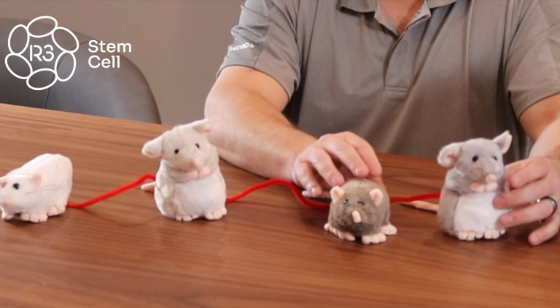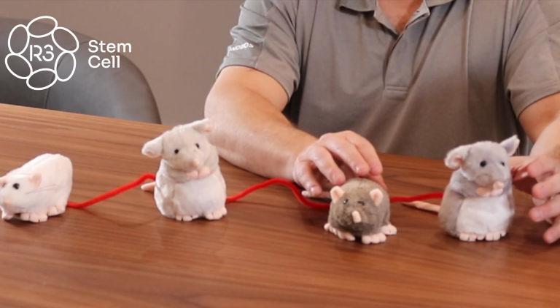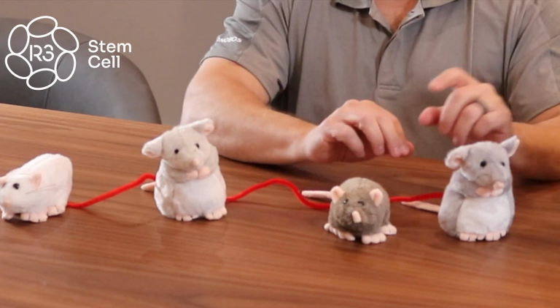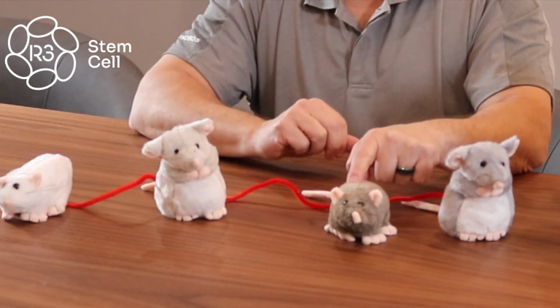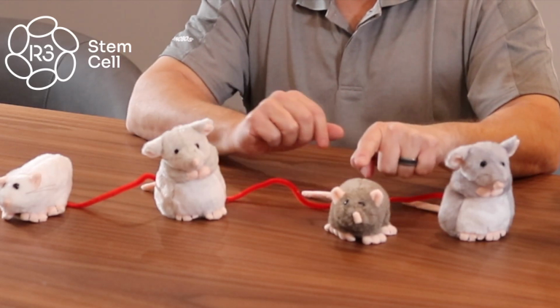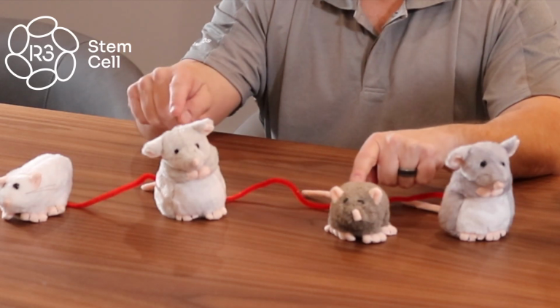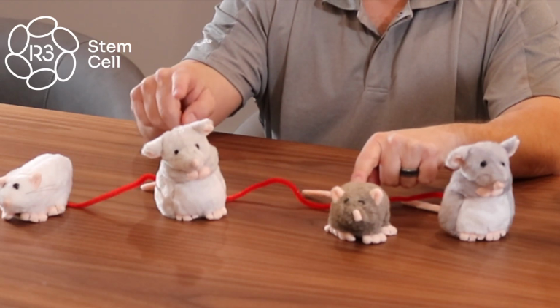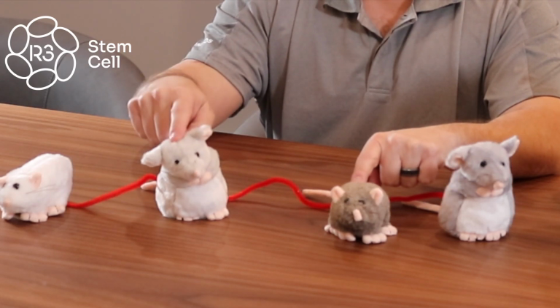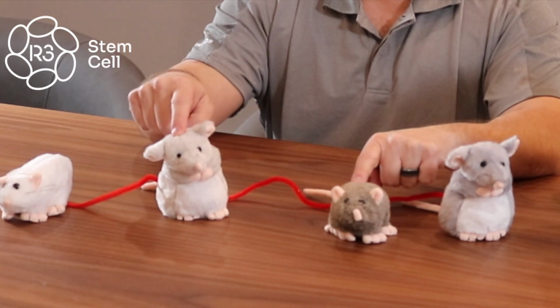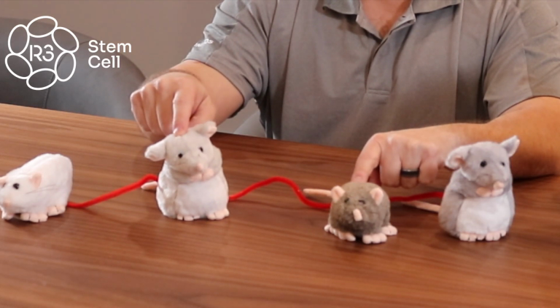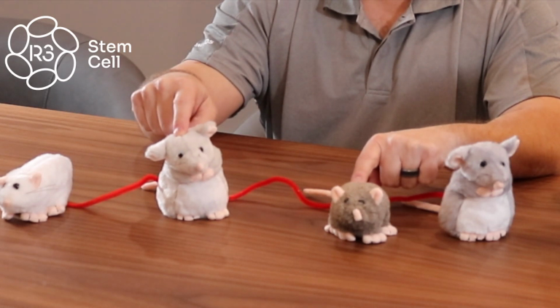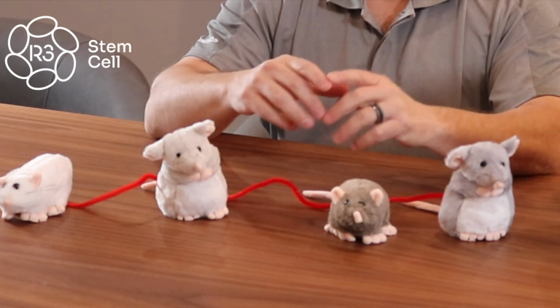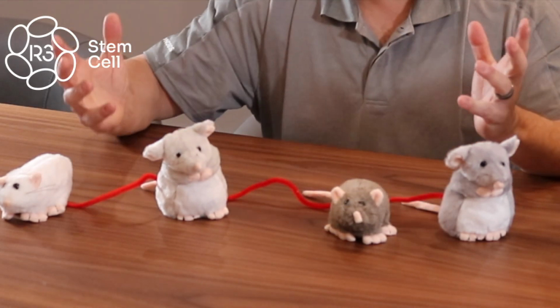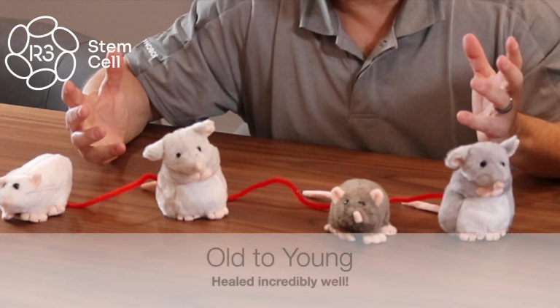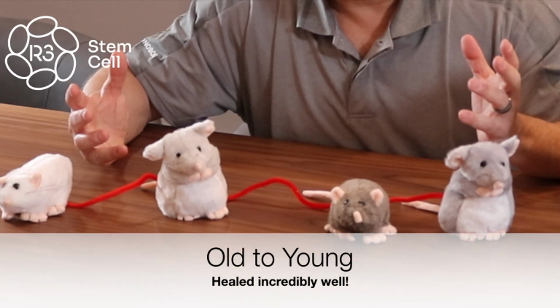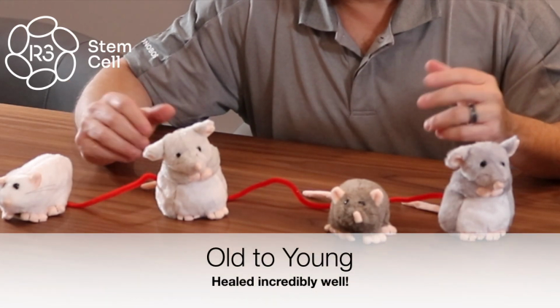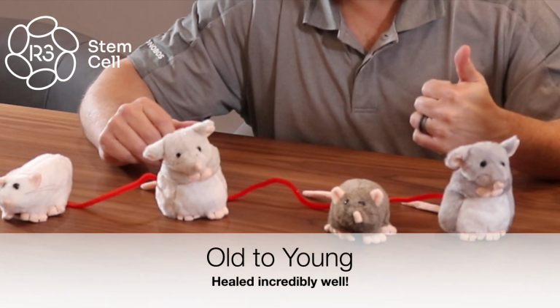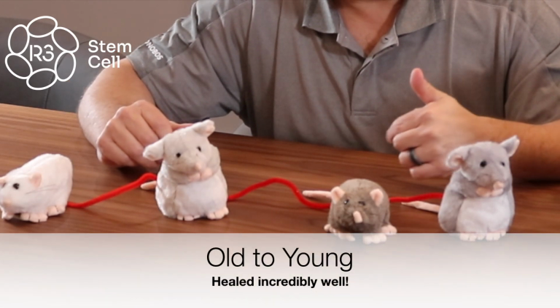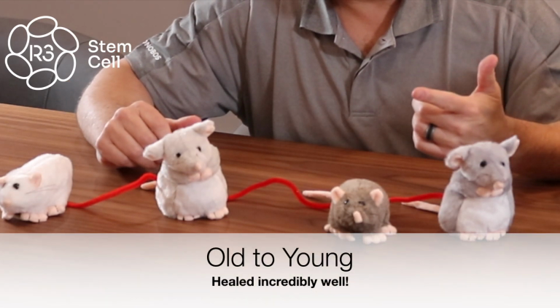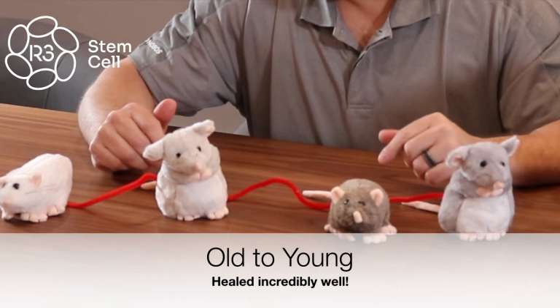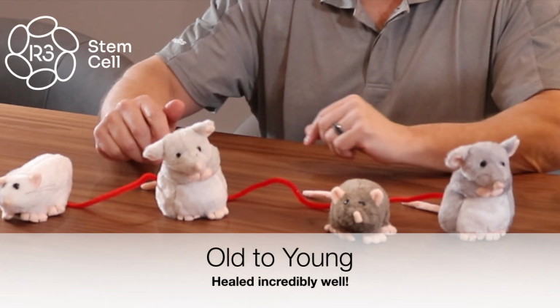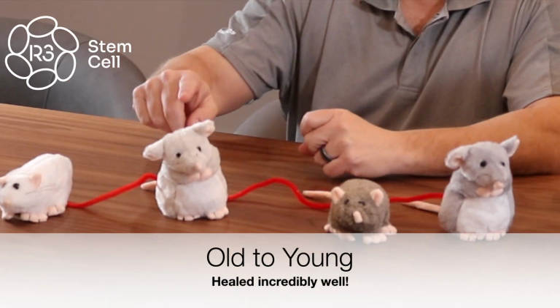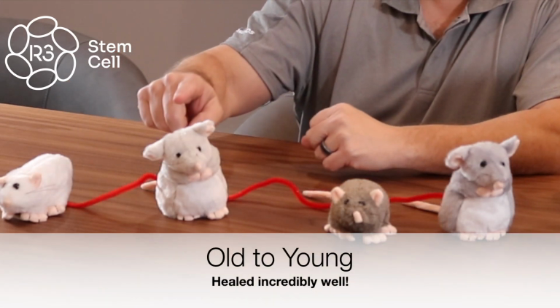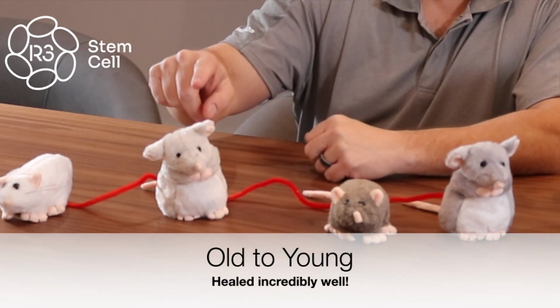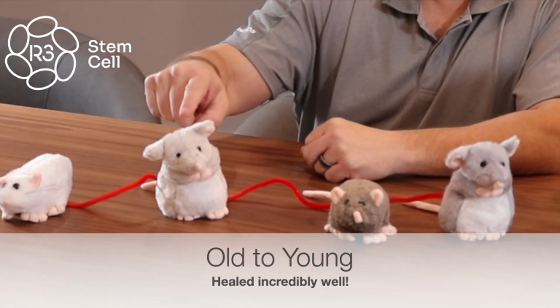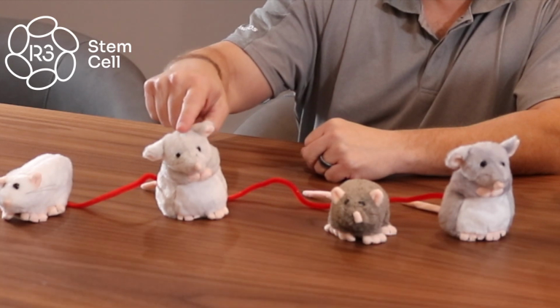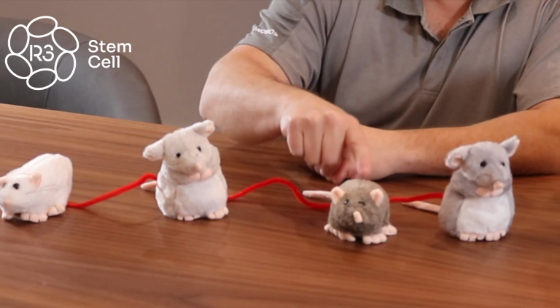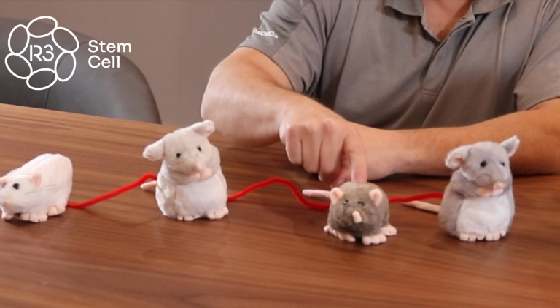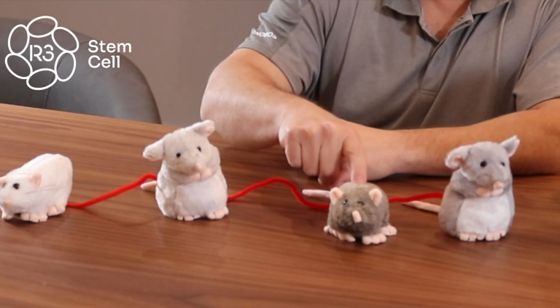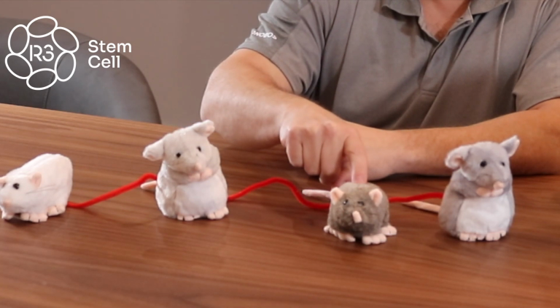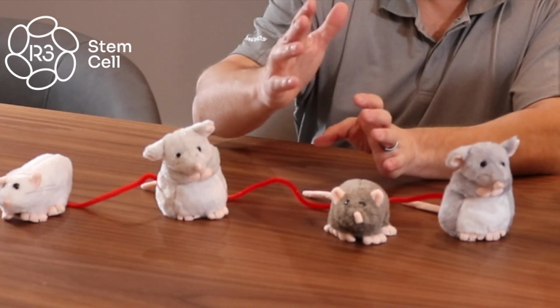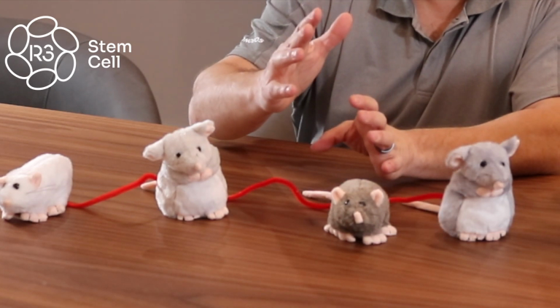When the old mouse was connected to a young mouse's blood supply, it healed like gangbusters. It healed faster, it healed more completely — and that's amazing. When these two shared a blood supply, awesome.